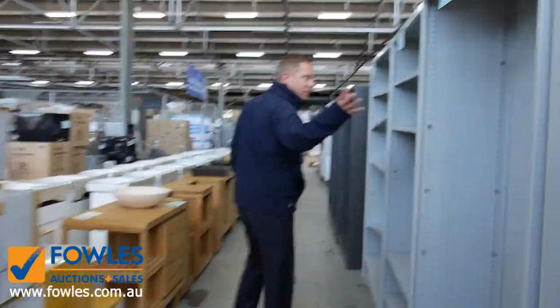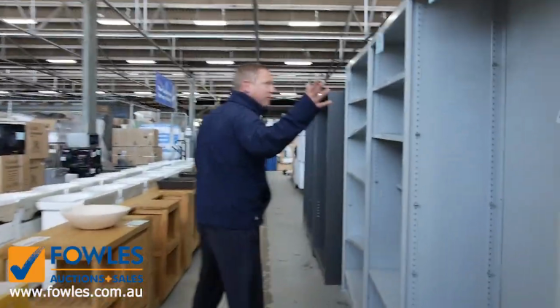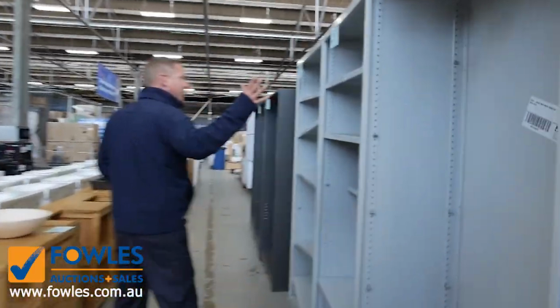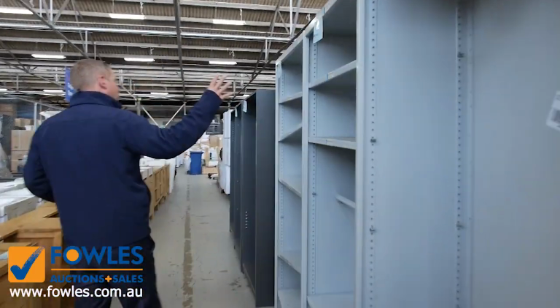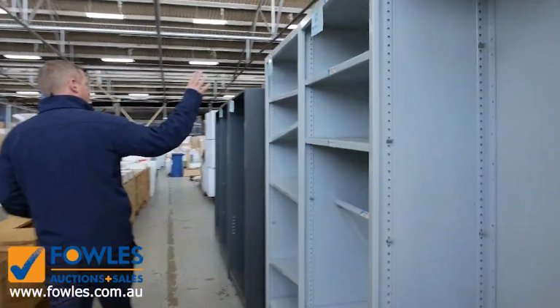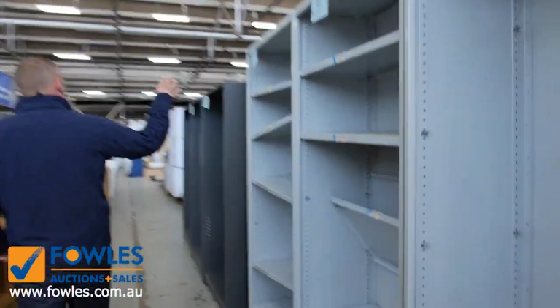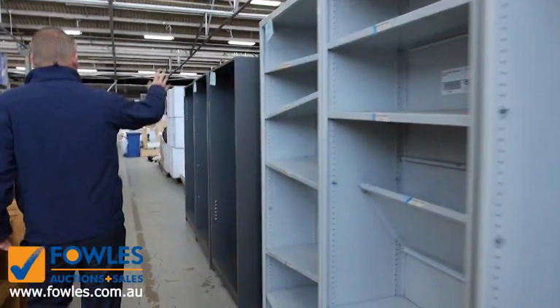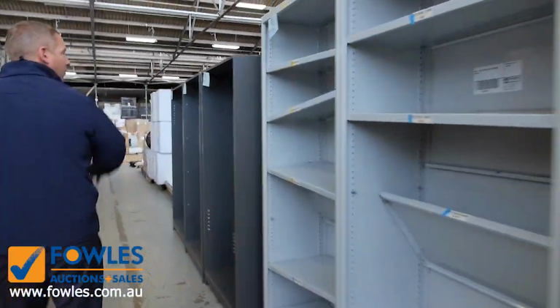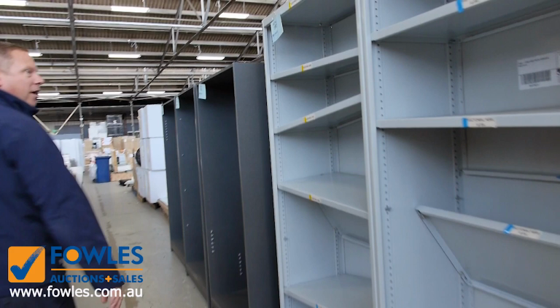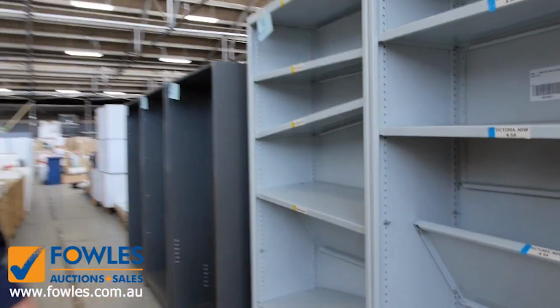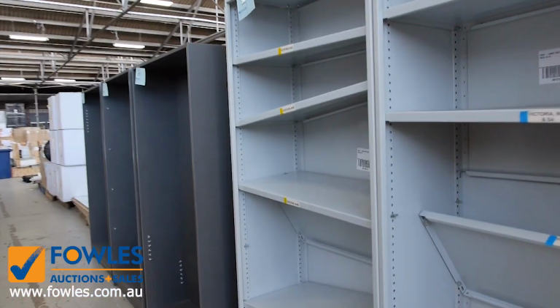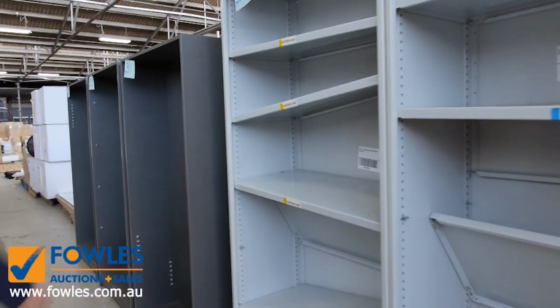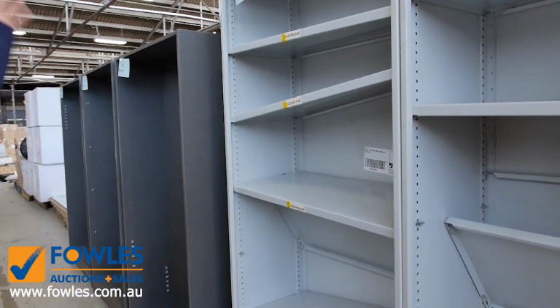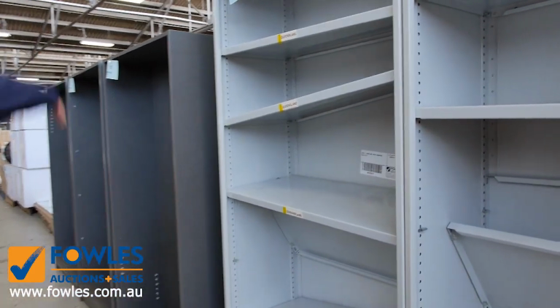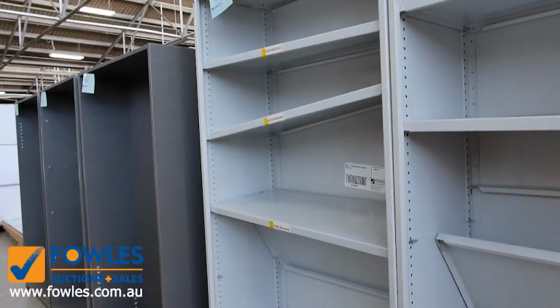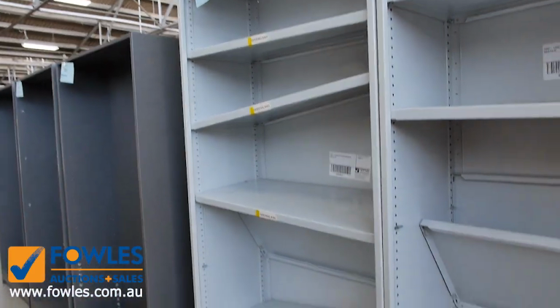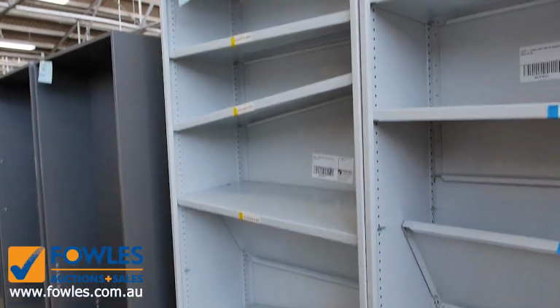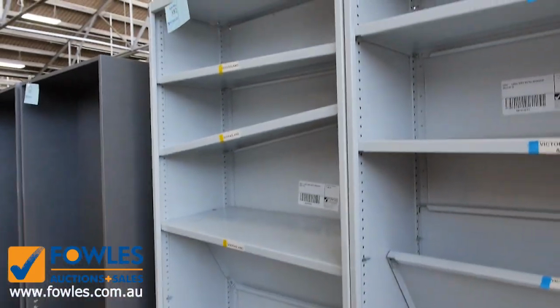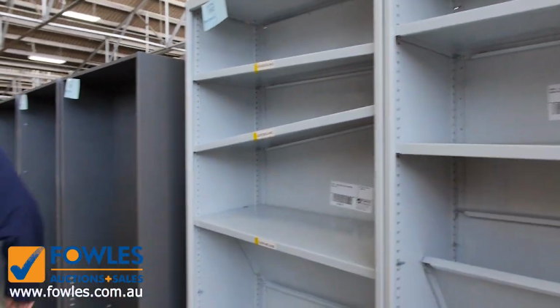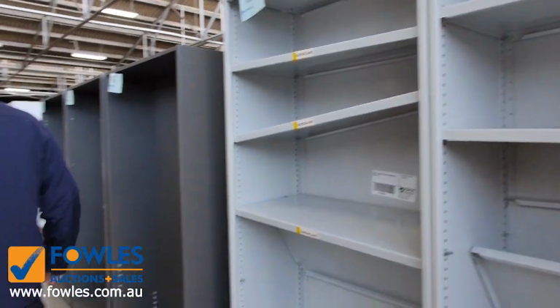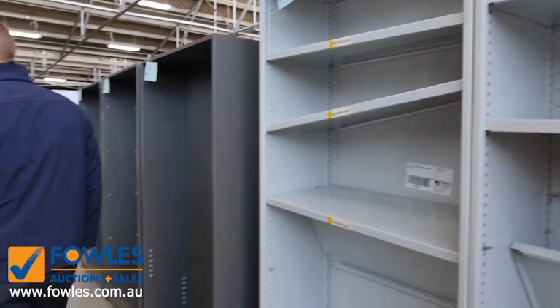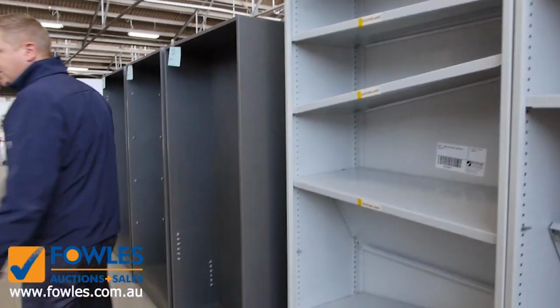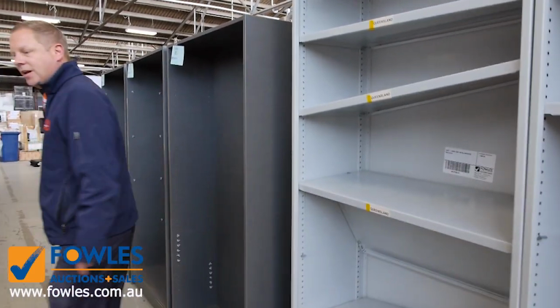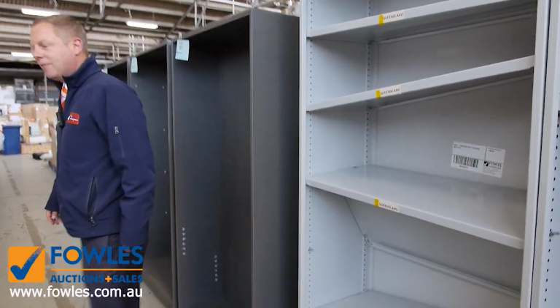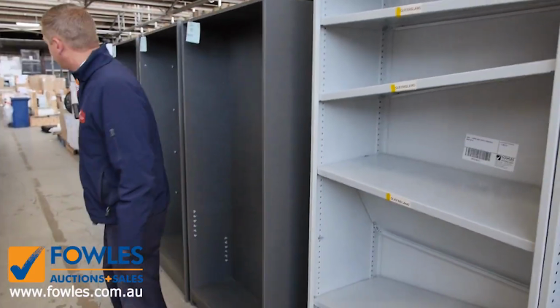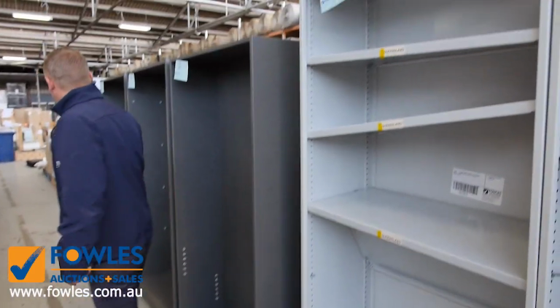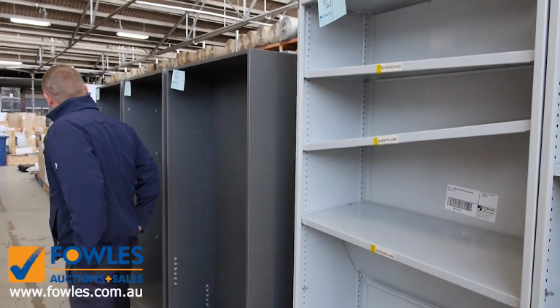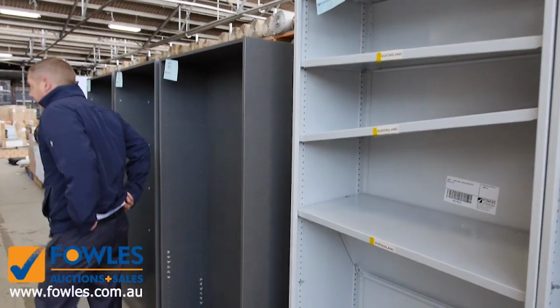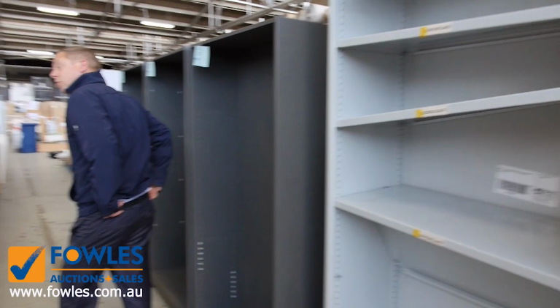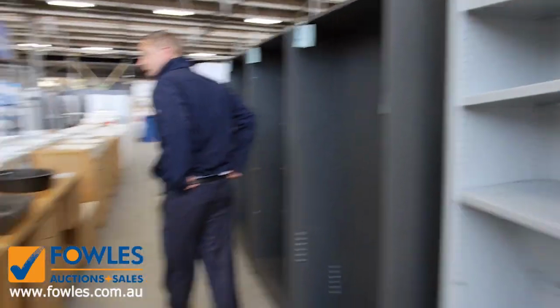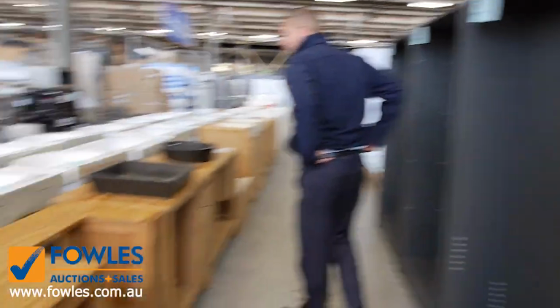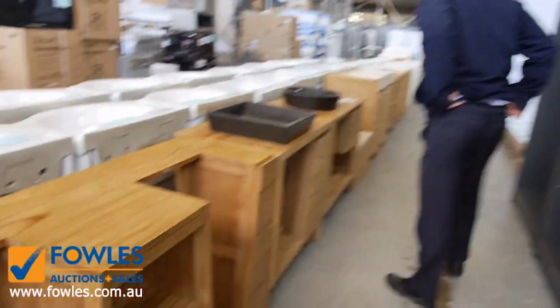Lots of unreserved office shelves through here on the right-hand side. They'll all just start at $1, no reserve, so if you need a bit of office furniture there'll be some good gear in tomorrow.